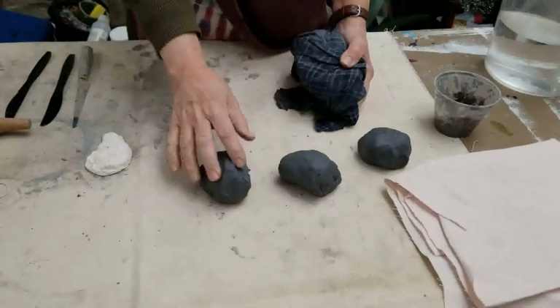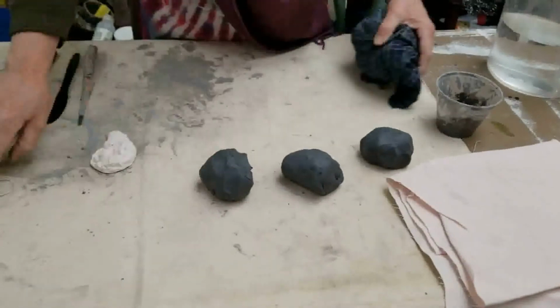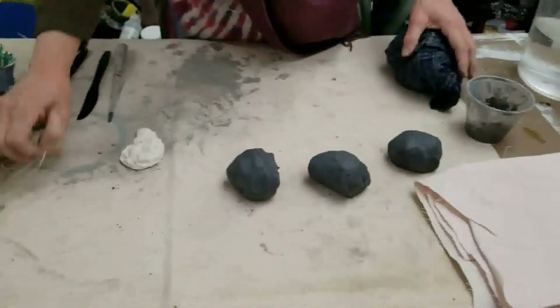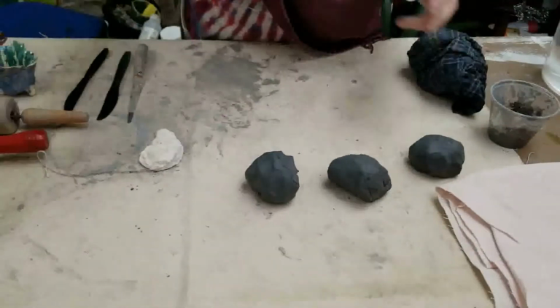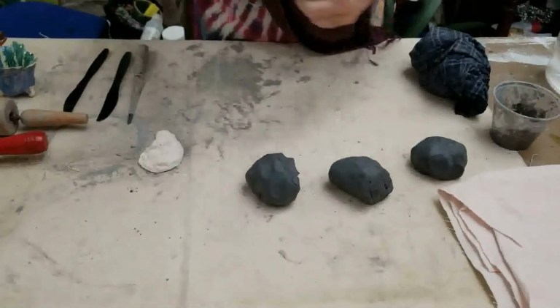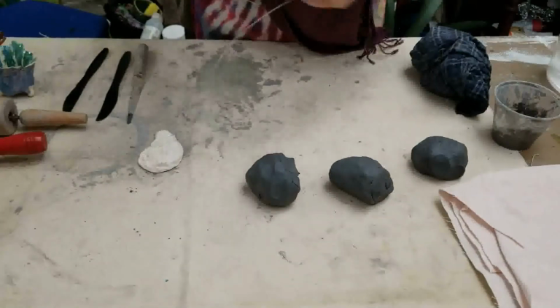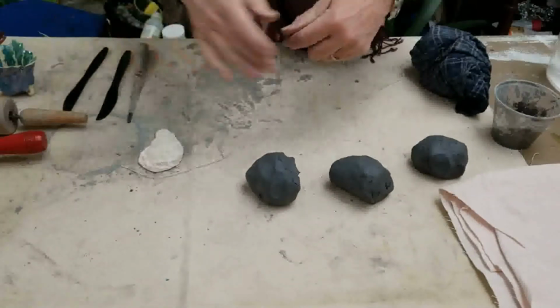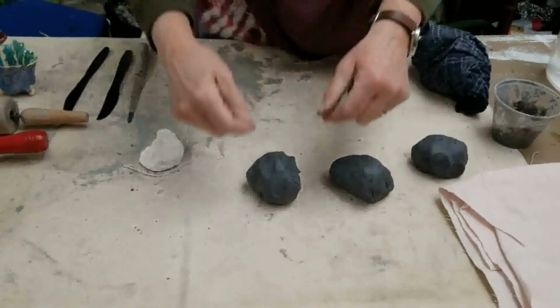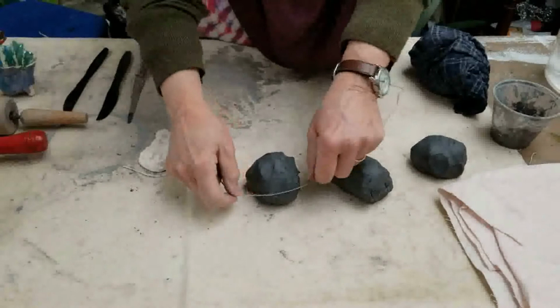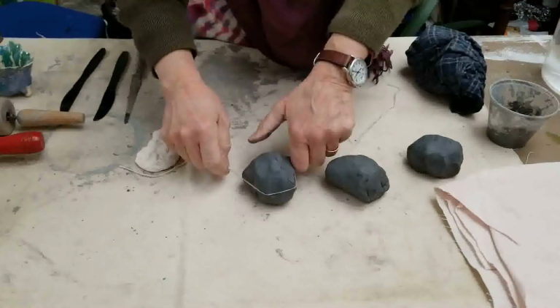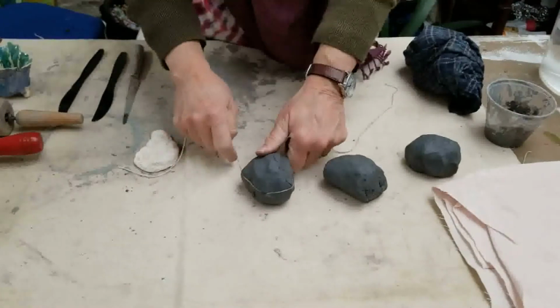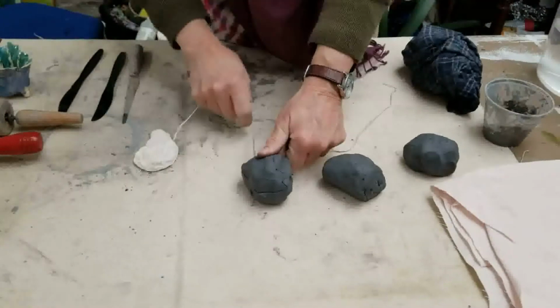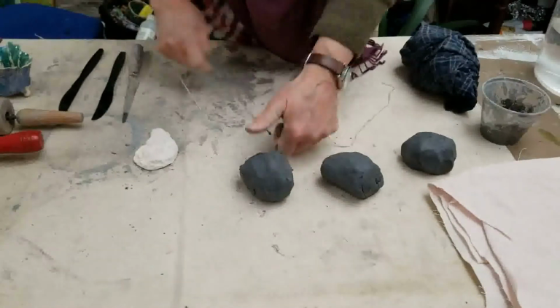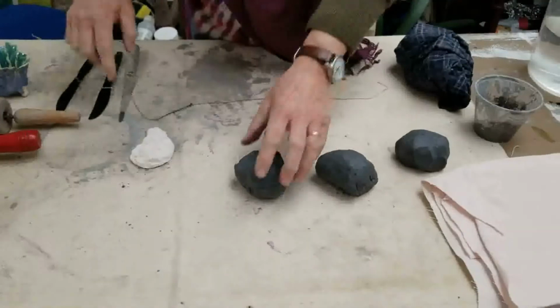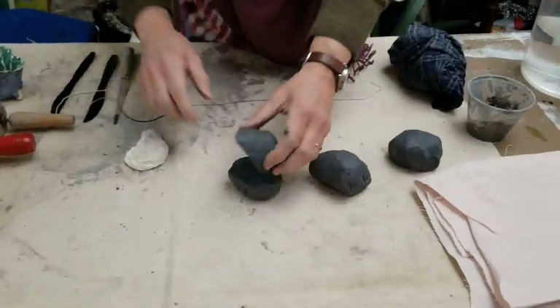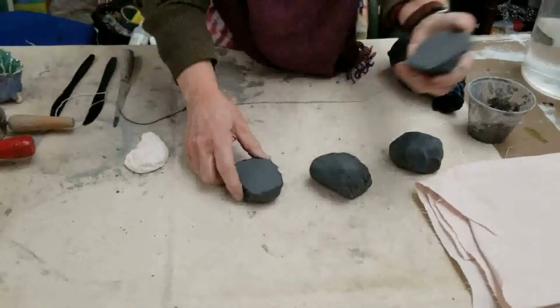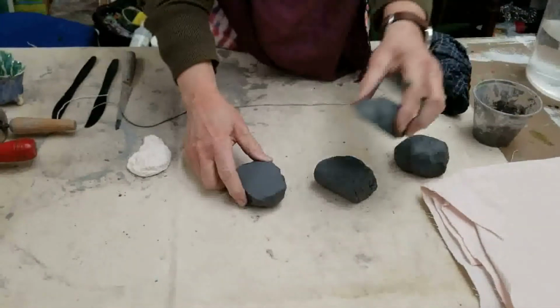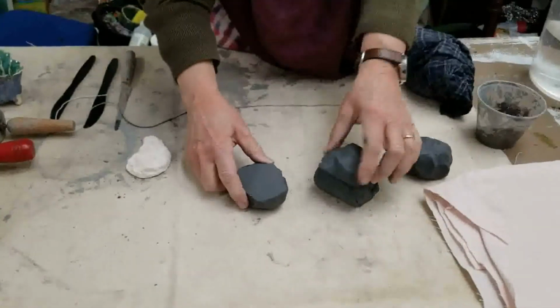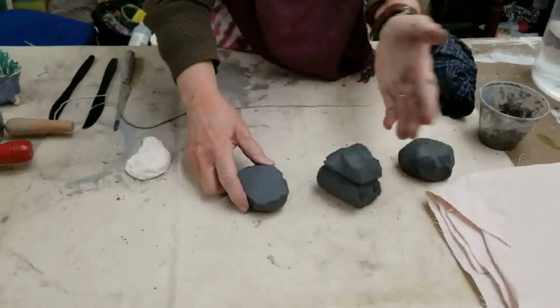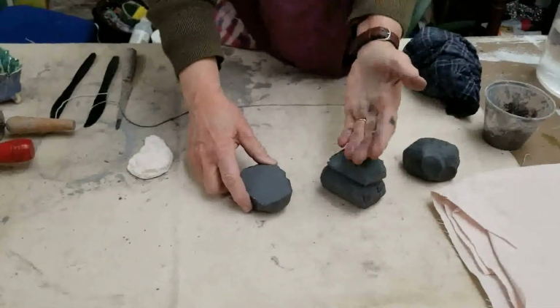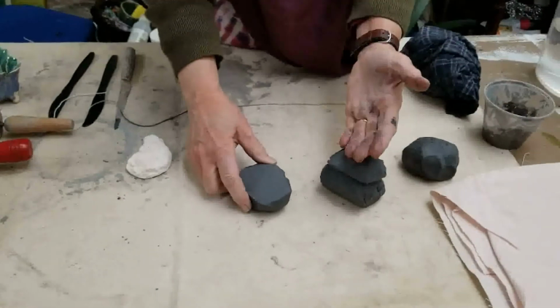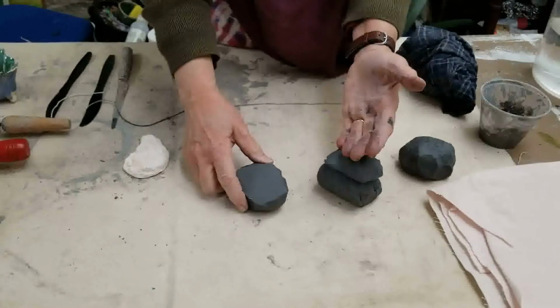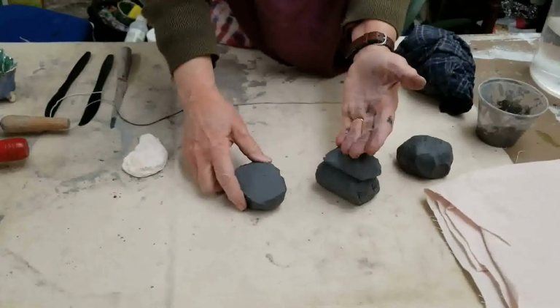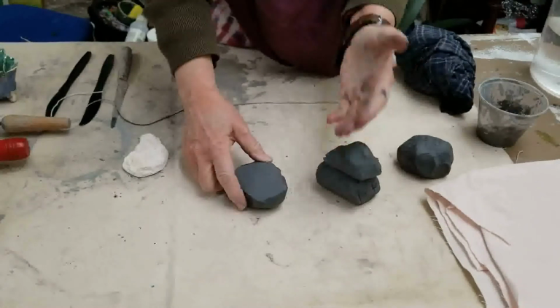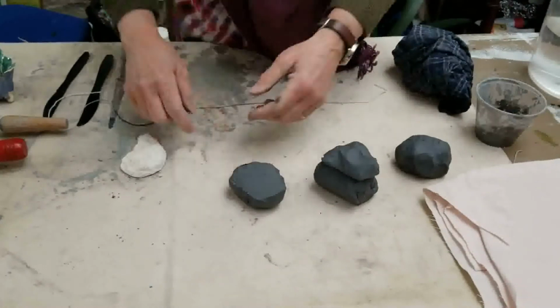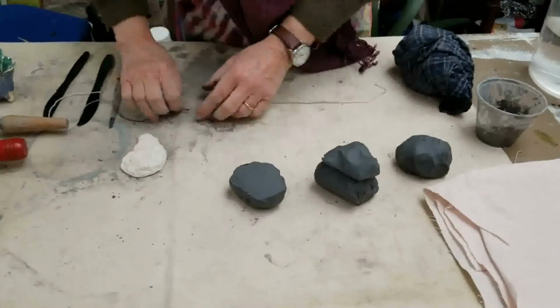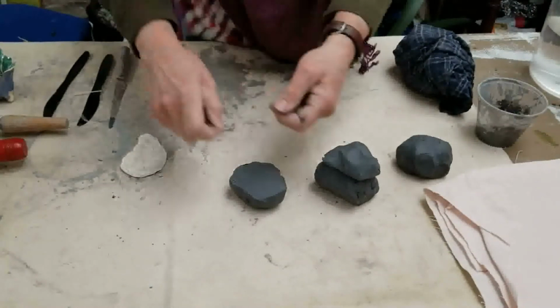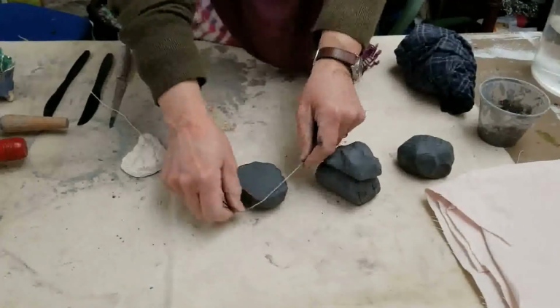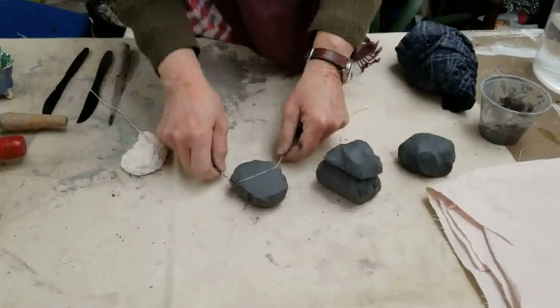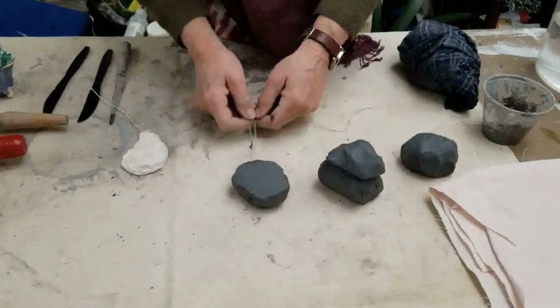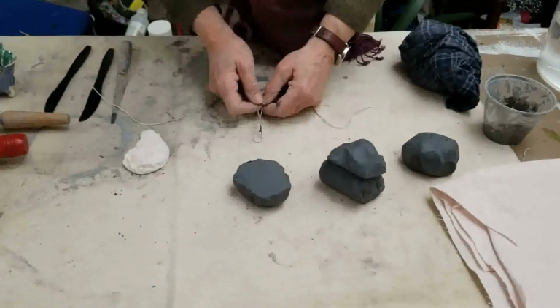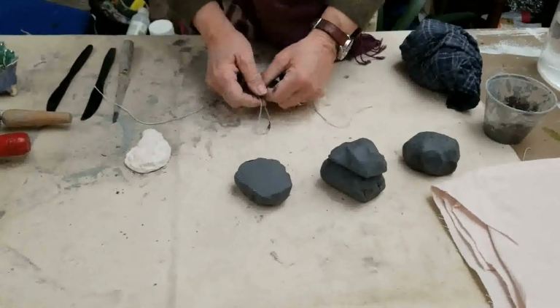The clay can be cut with a string. So if you wanted to make a smaller lump of clay, maybe to add something to one of the pieces to make it bigger, you can cut it easily with this piece of string by pulling the string through.